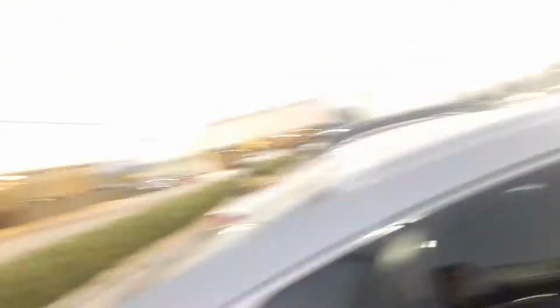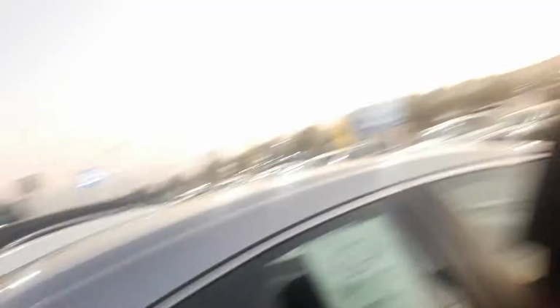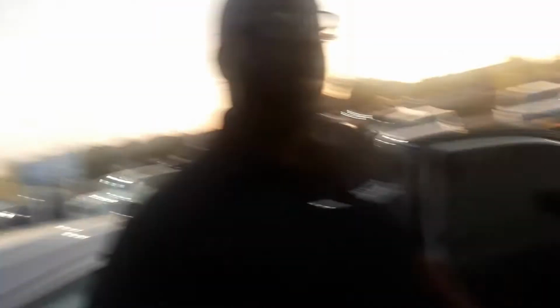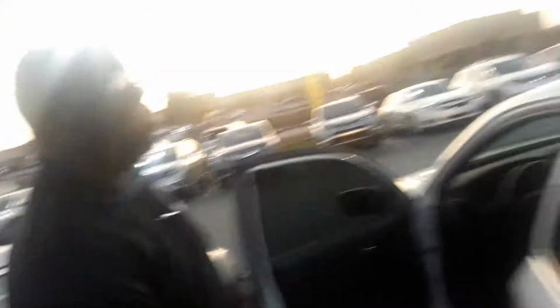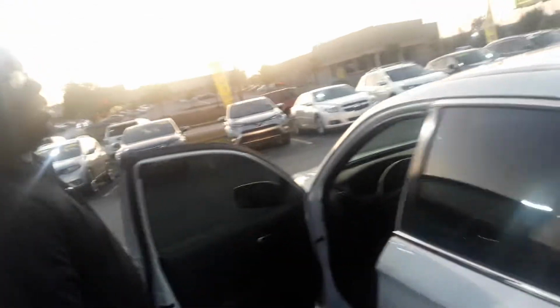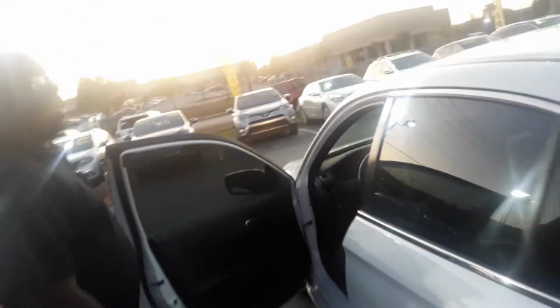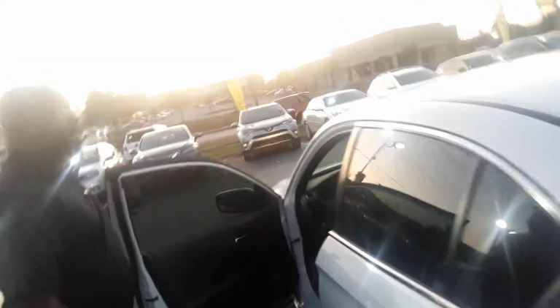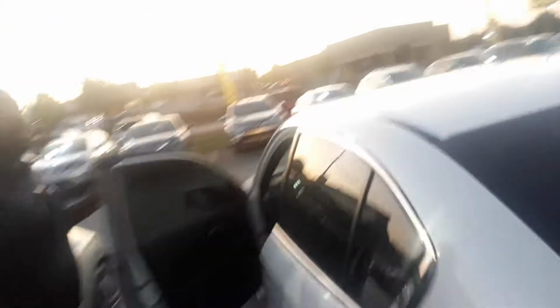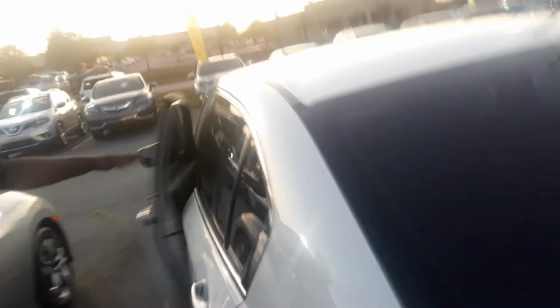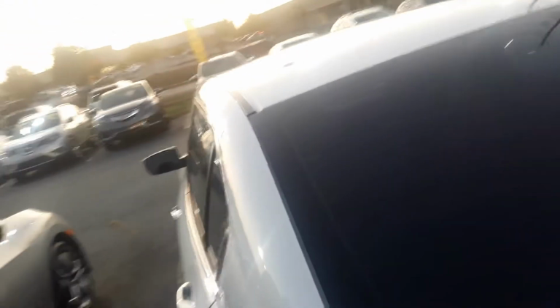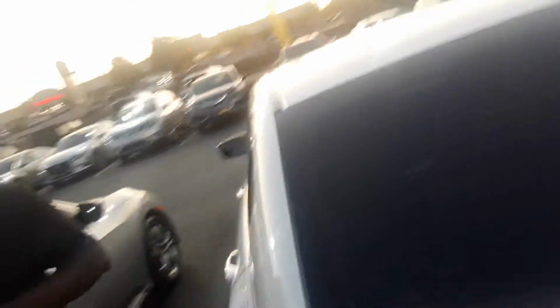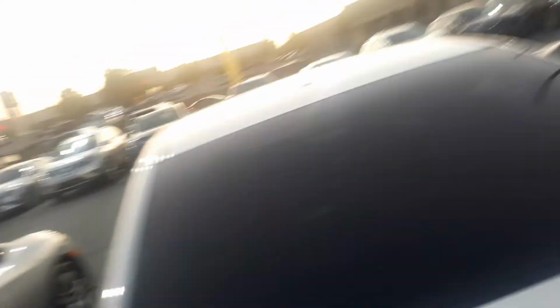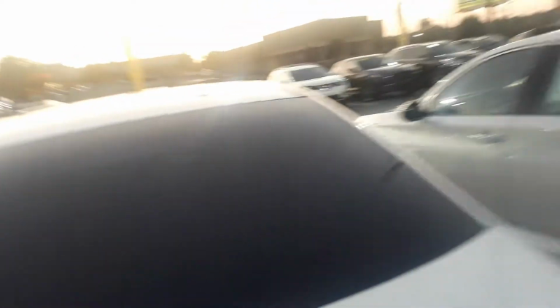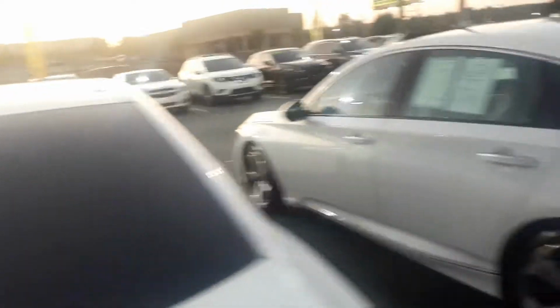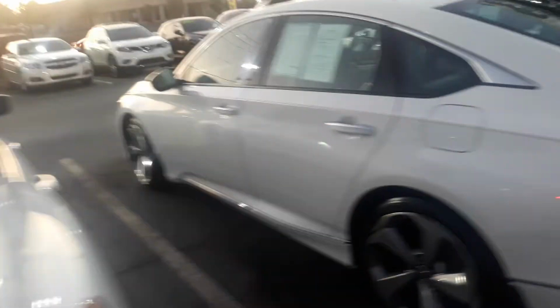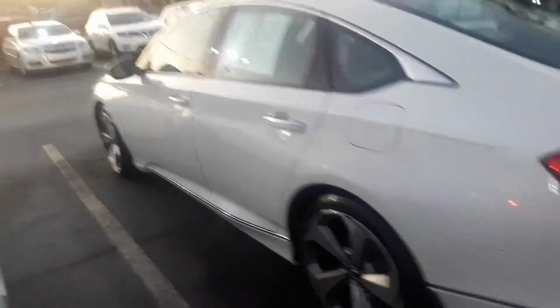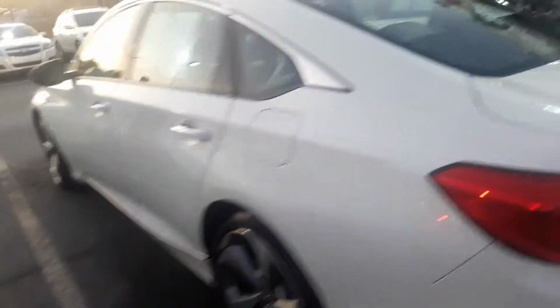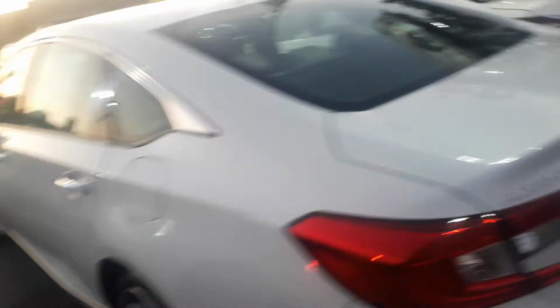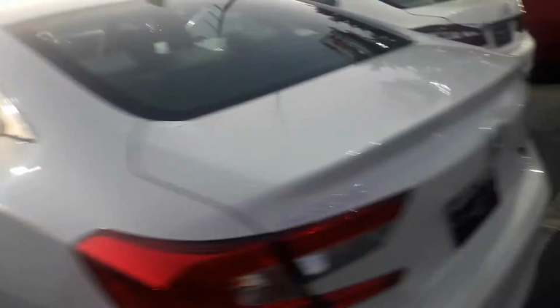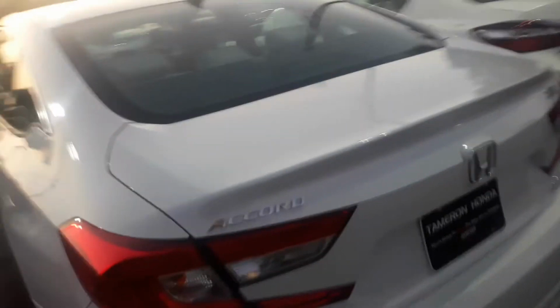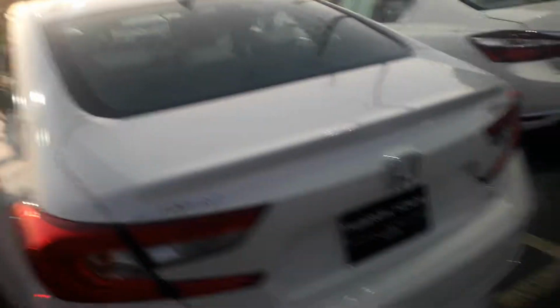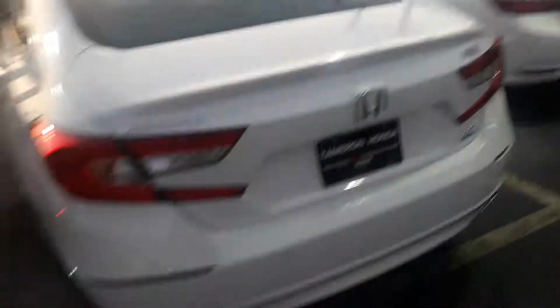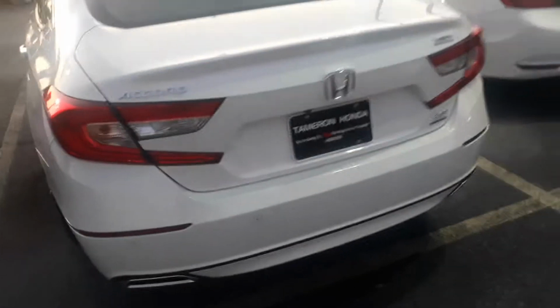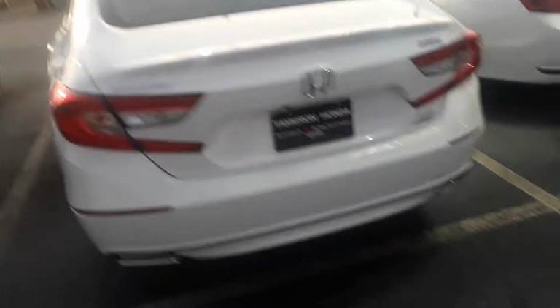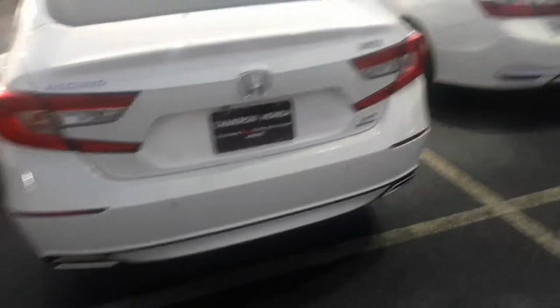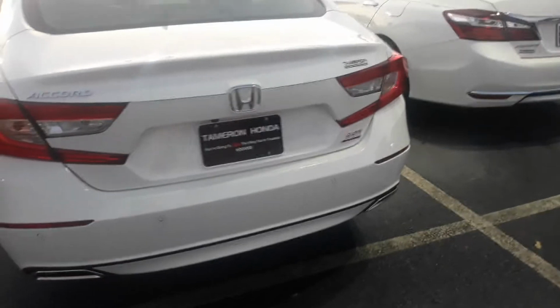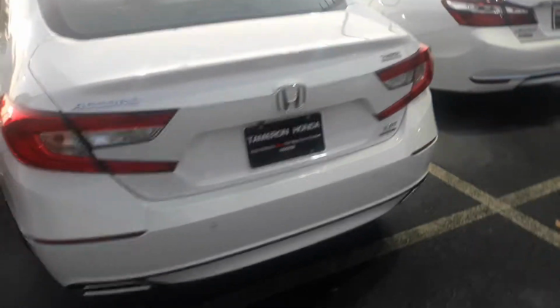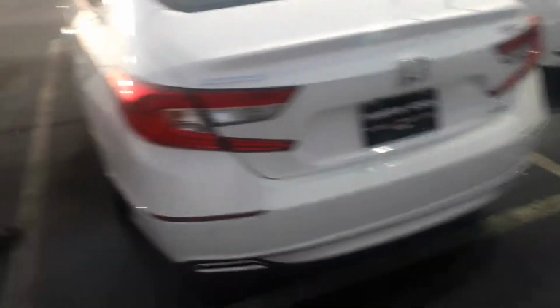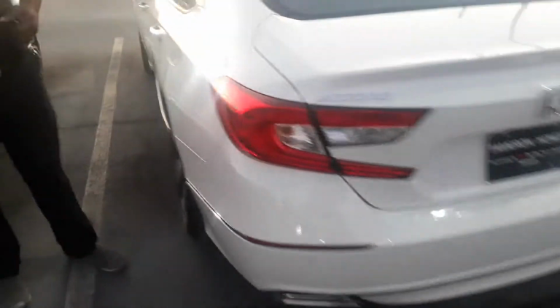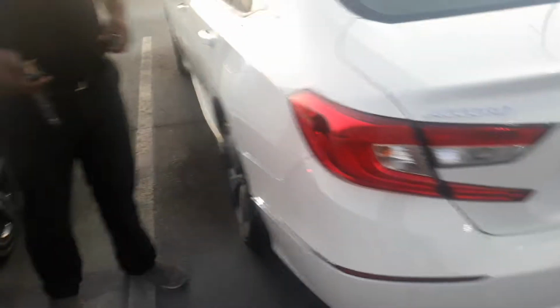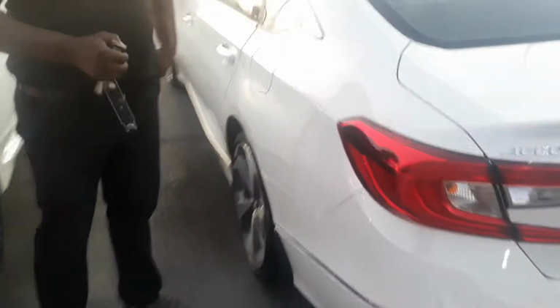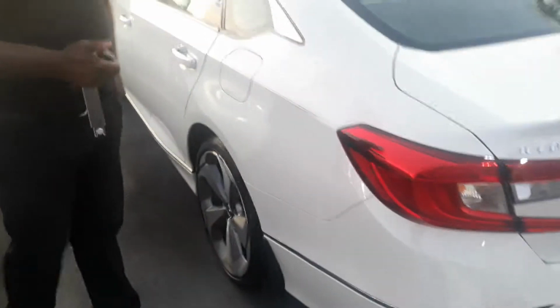Now we're going to head over to this nice 2018. The 2018 you inquired on is an Accord Touring, and this vehicle is going to come loaded out with a lot of features.